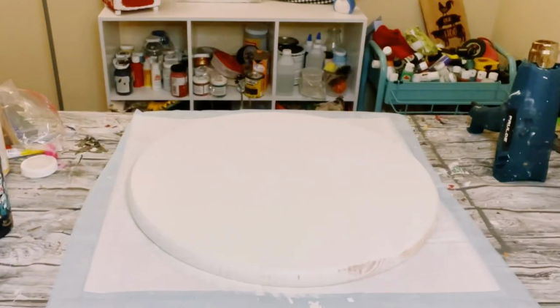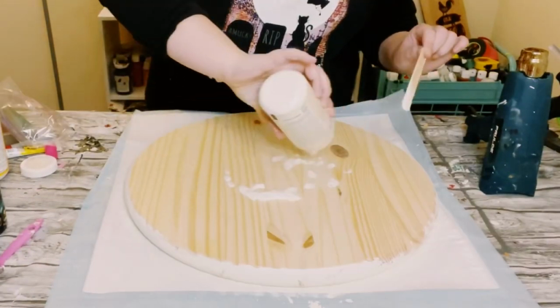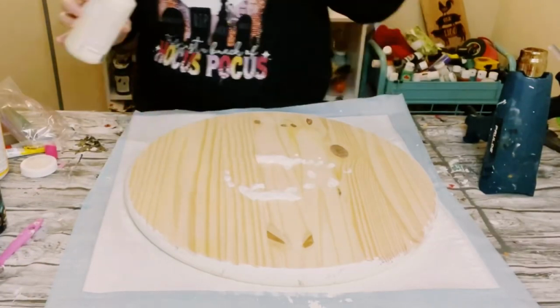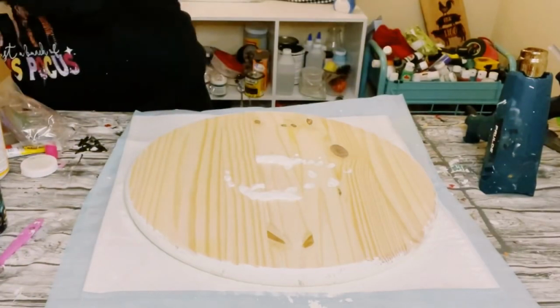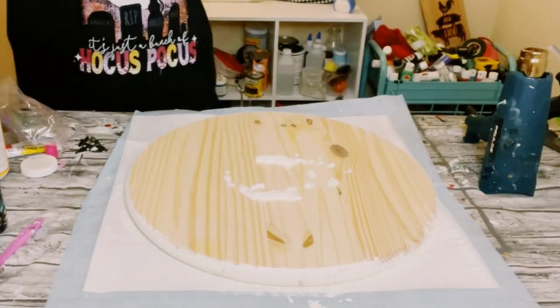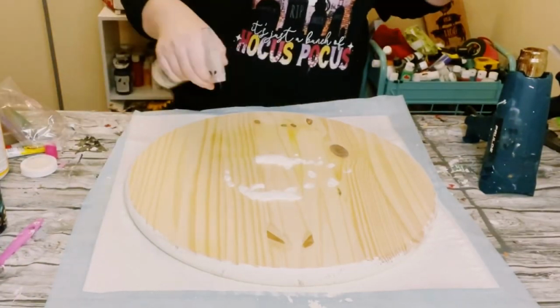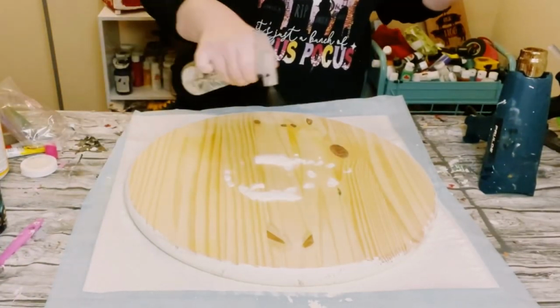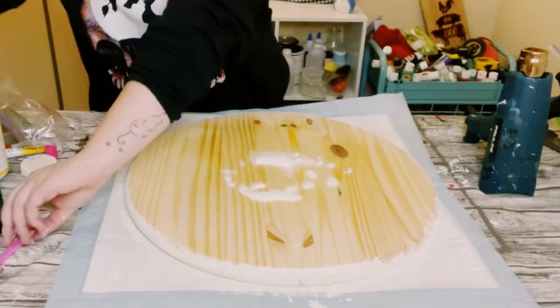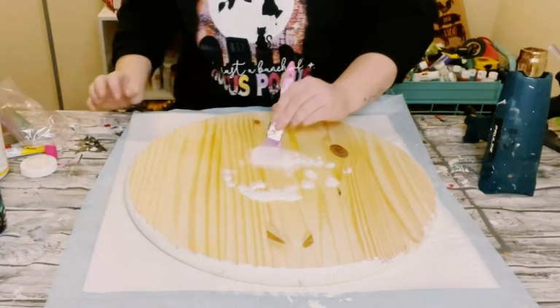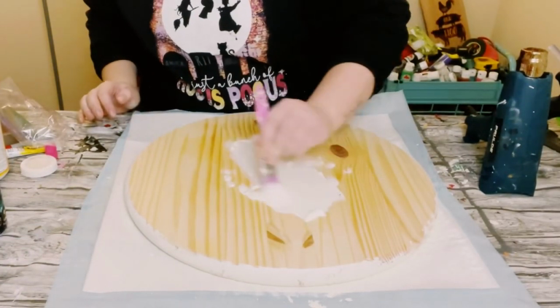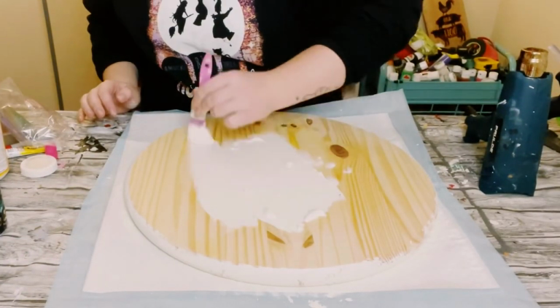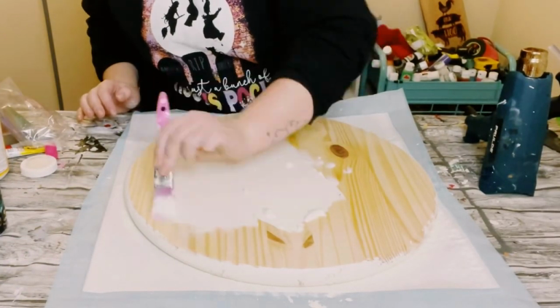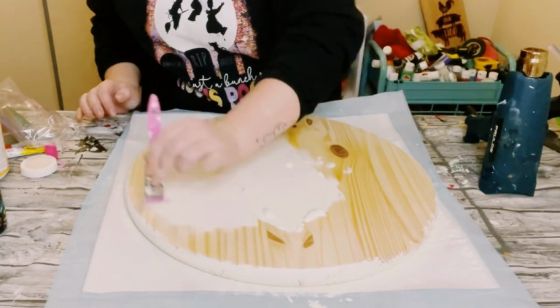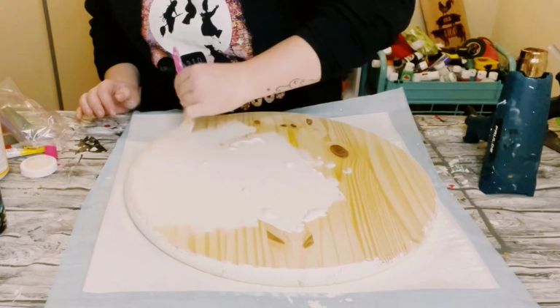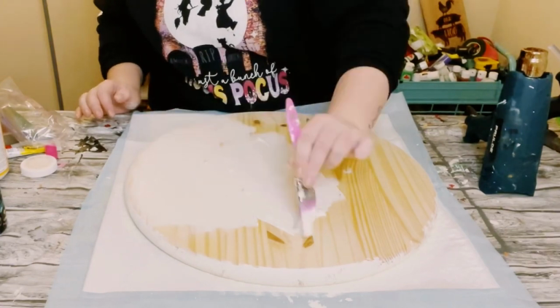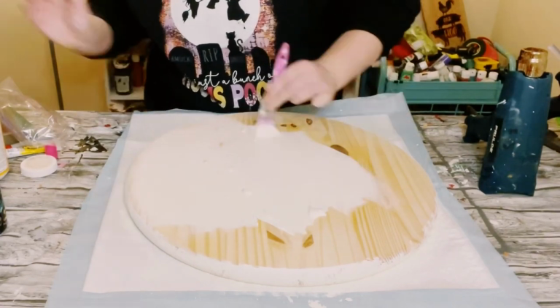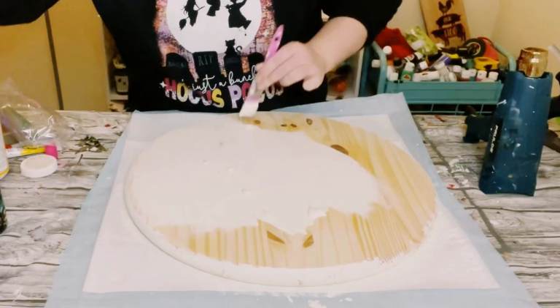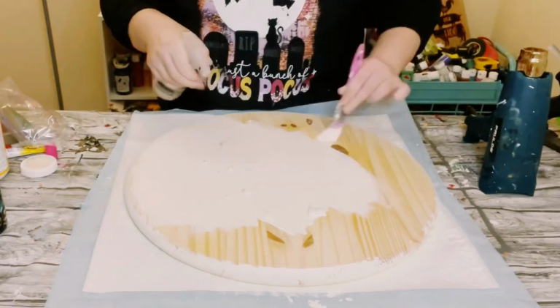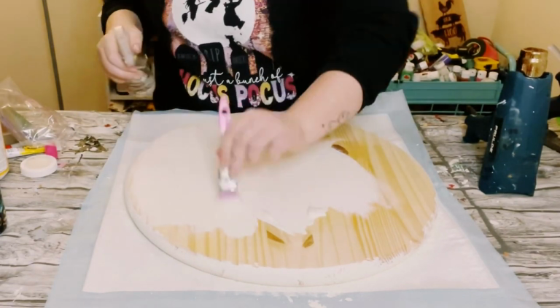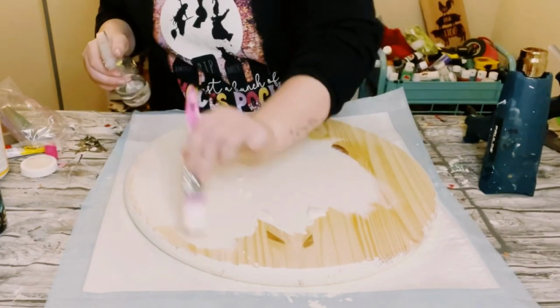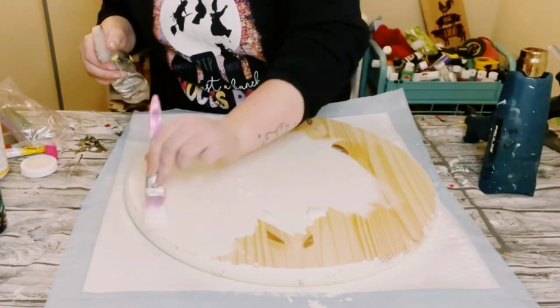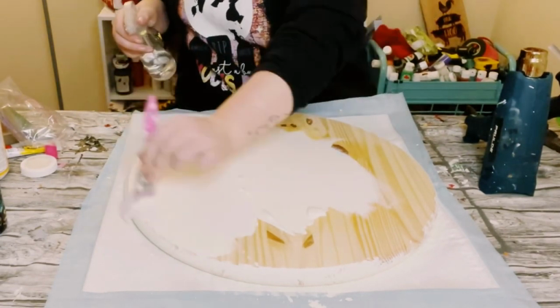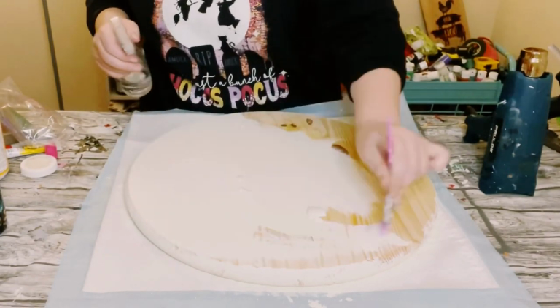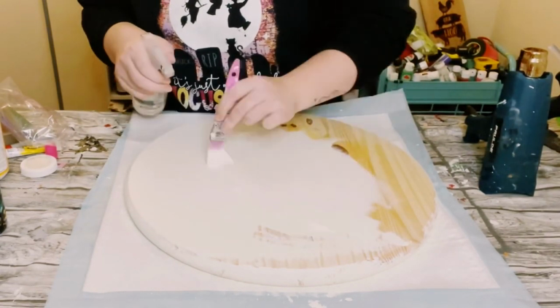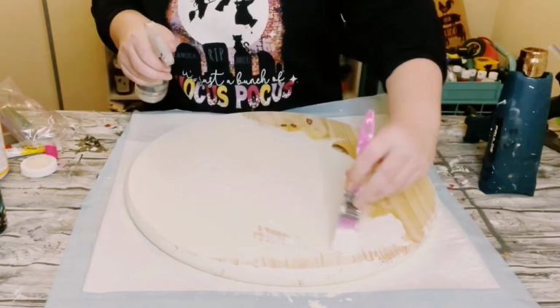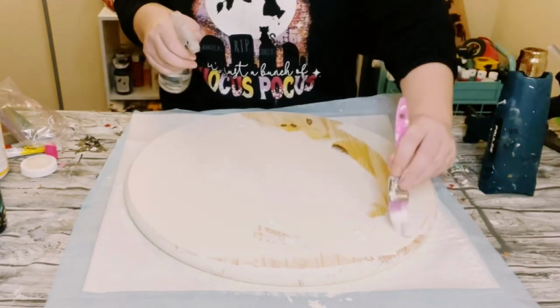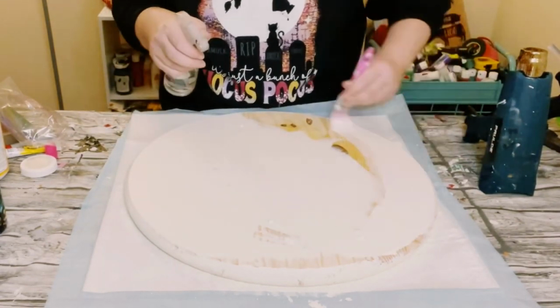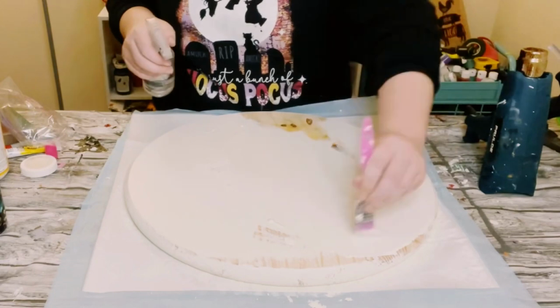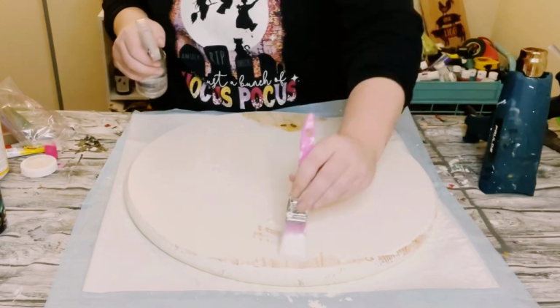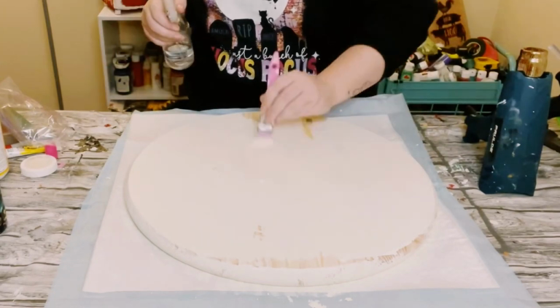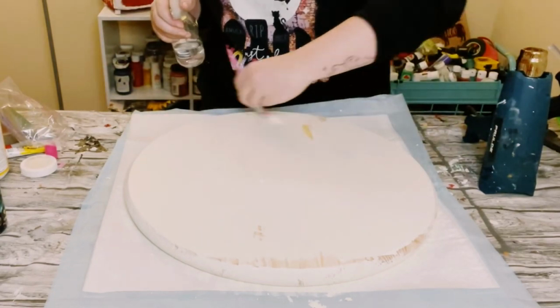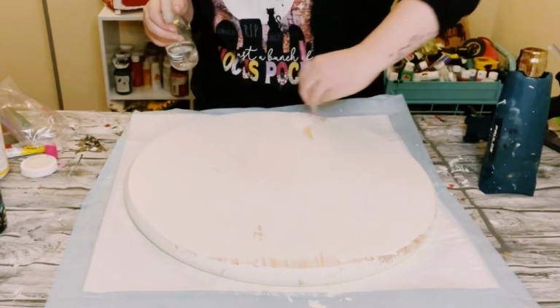I just flipped it upside down once the top was dry and then painted that side as well. I did end up only doing one coat, and then you want to just allow that to completely dry.